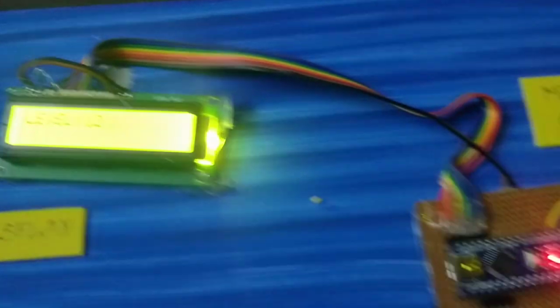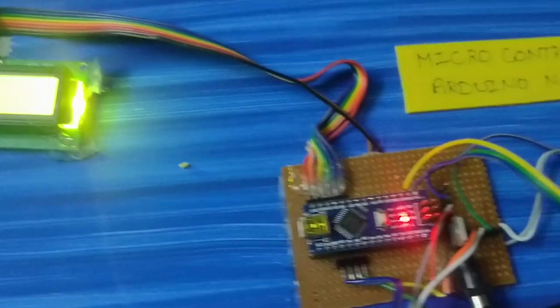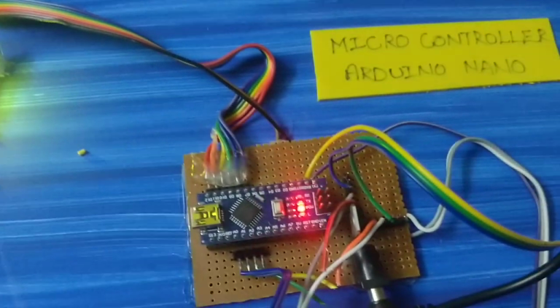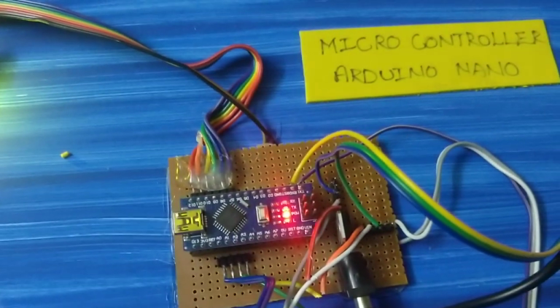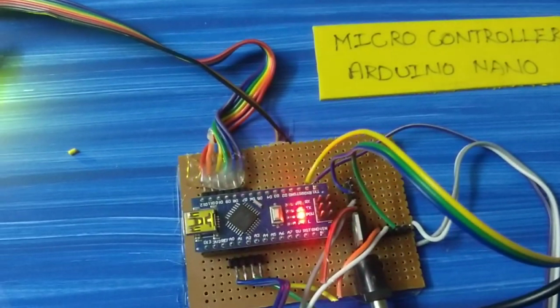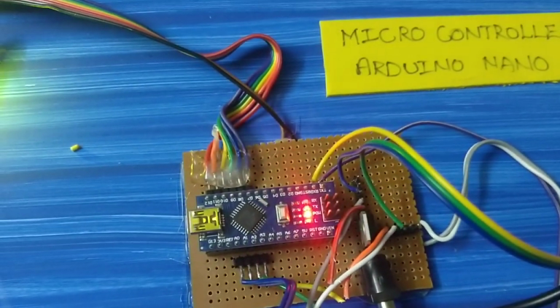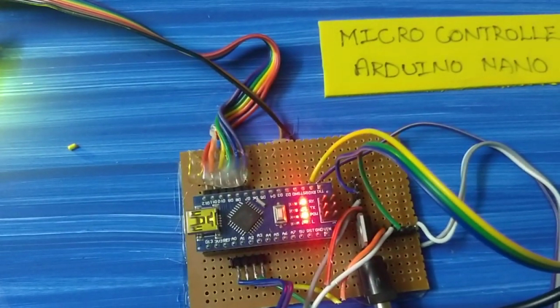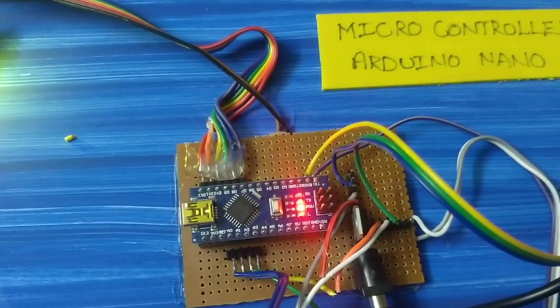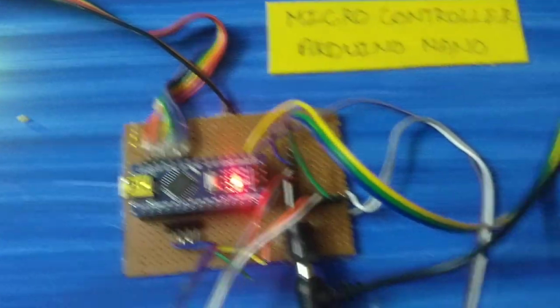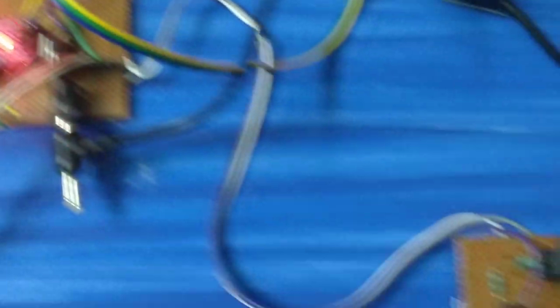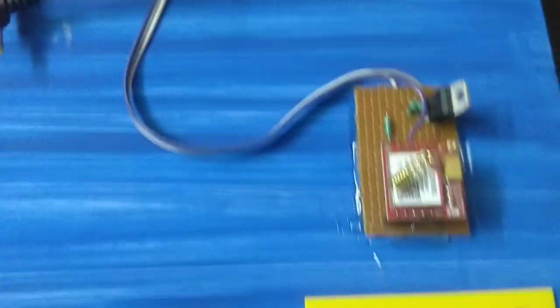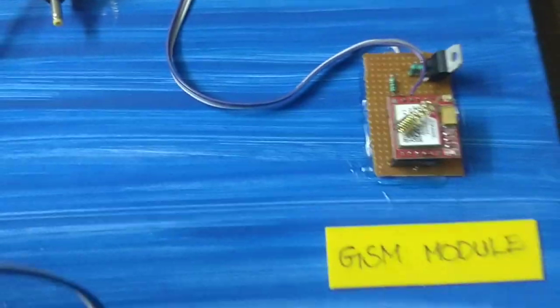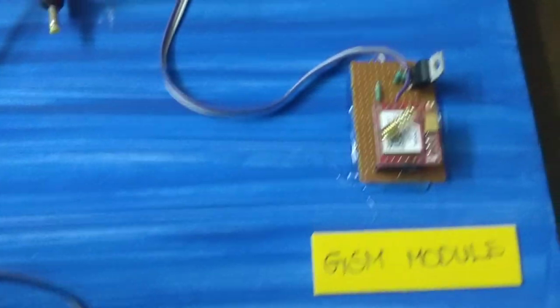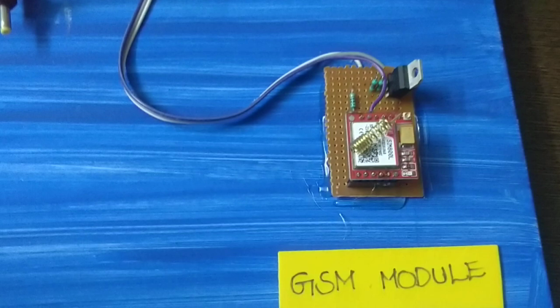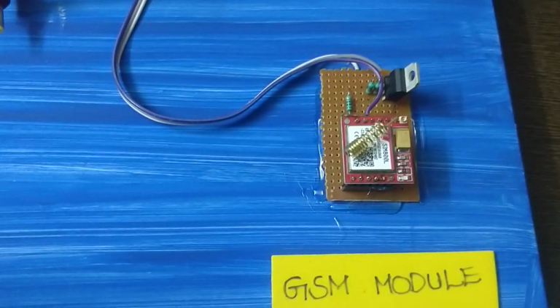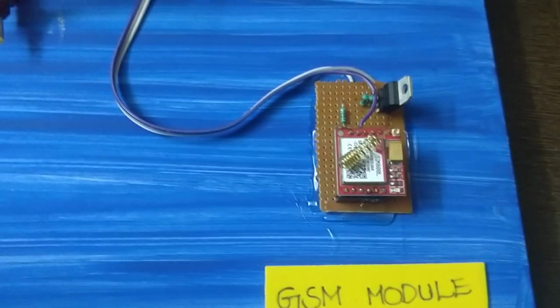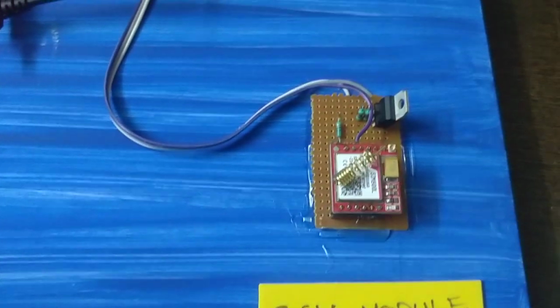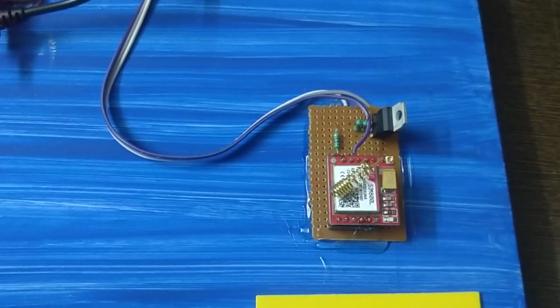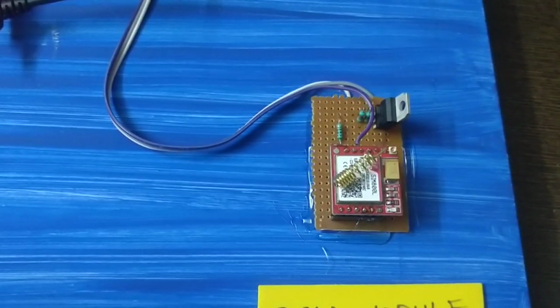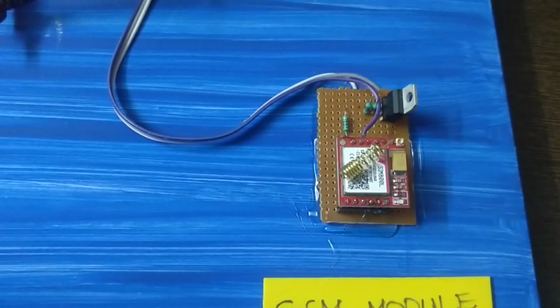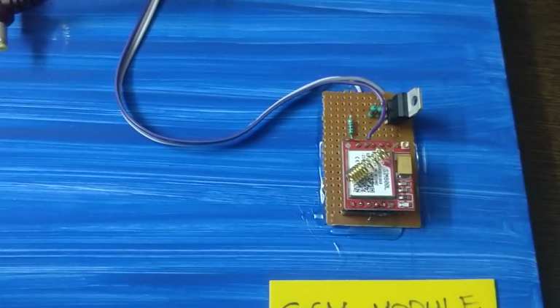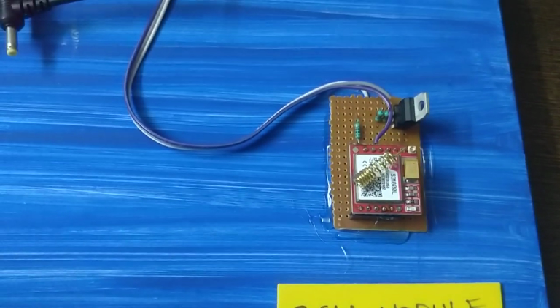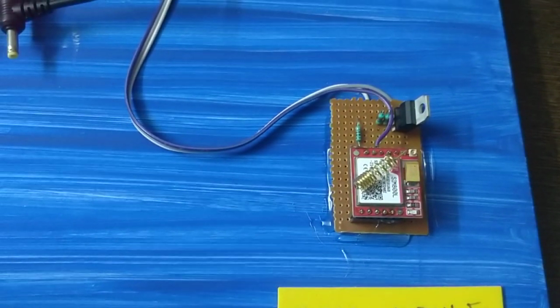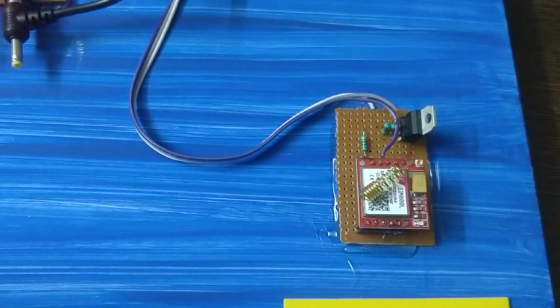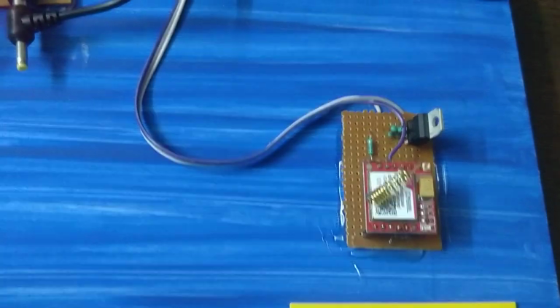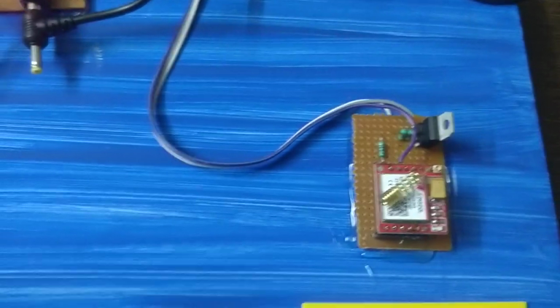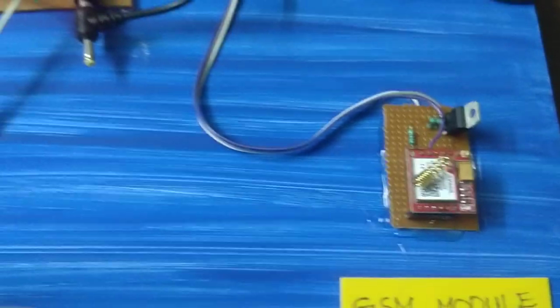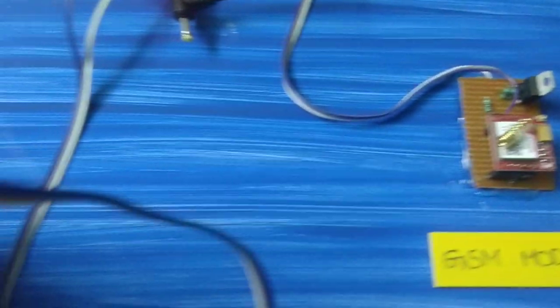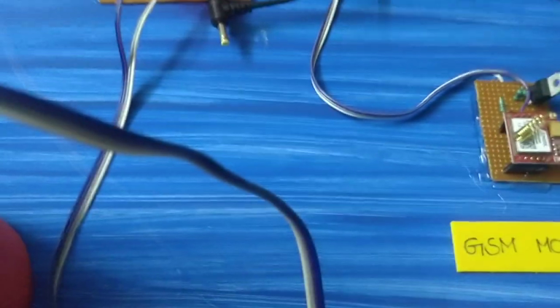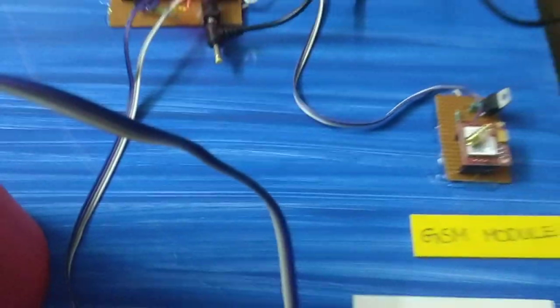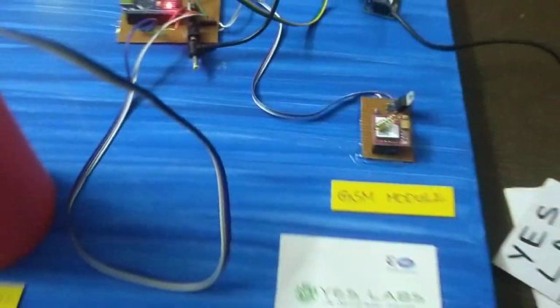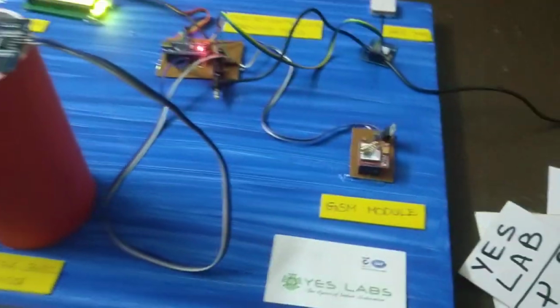We can see the light on the microcontroller. We can see the signal in the GSM module. We can see the signal in the working environment.